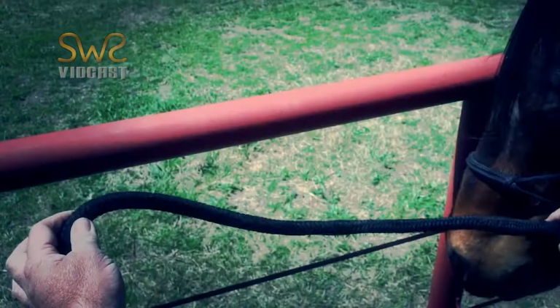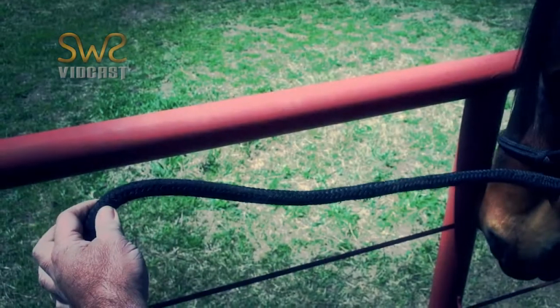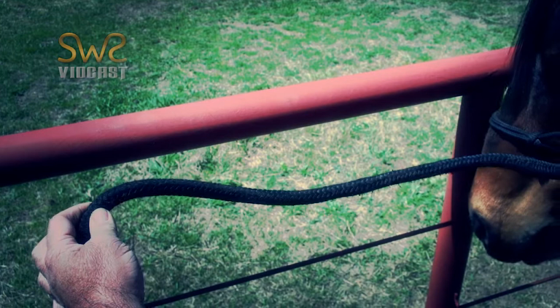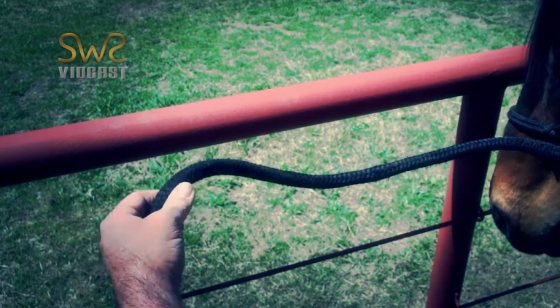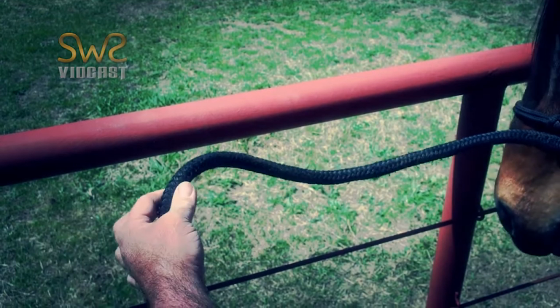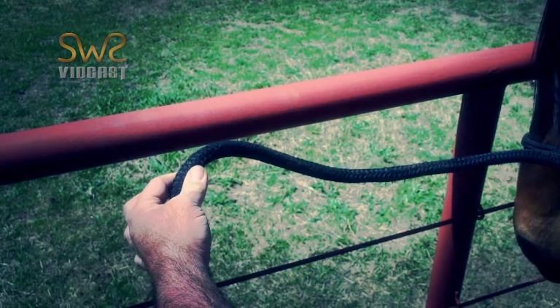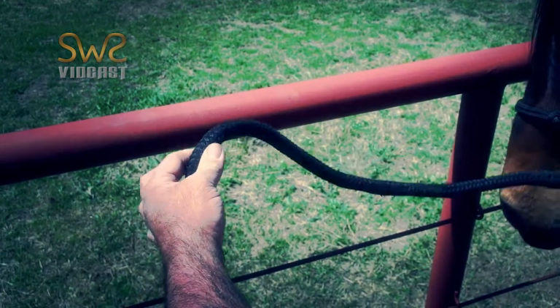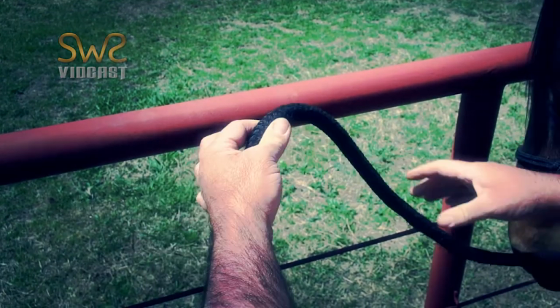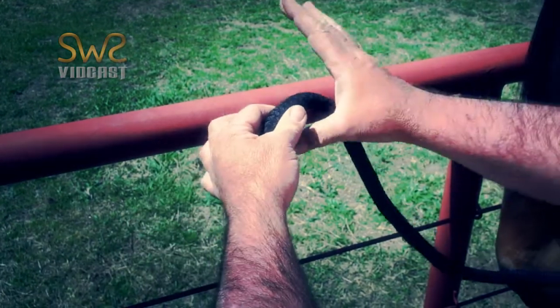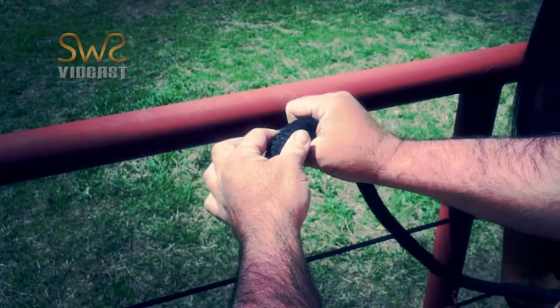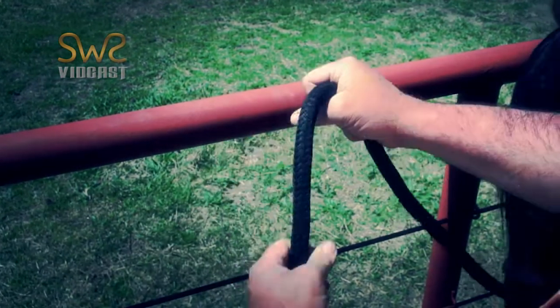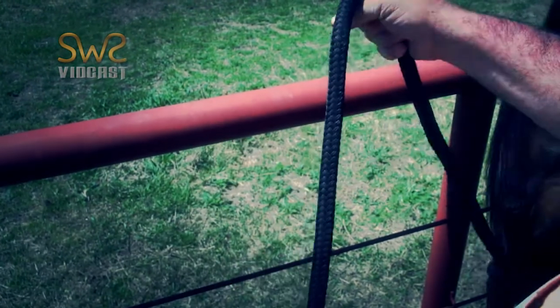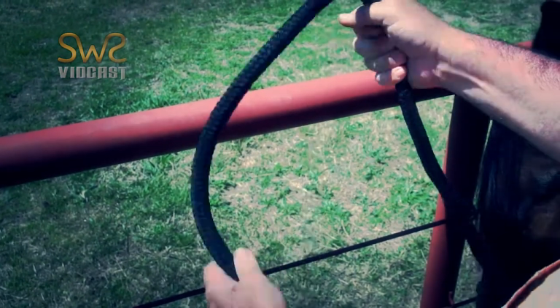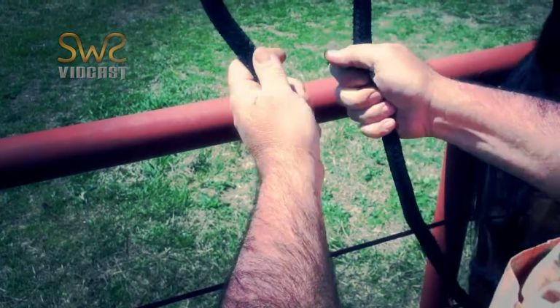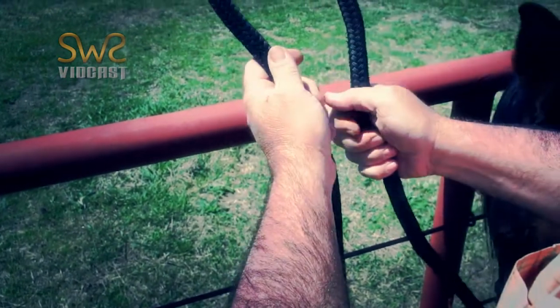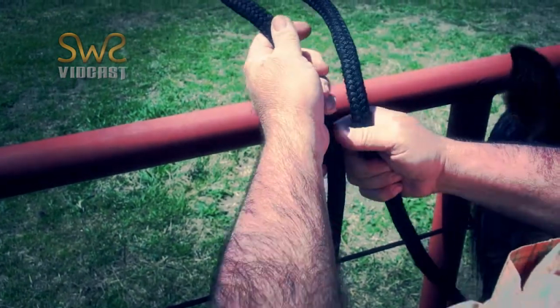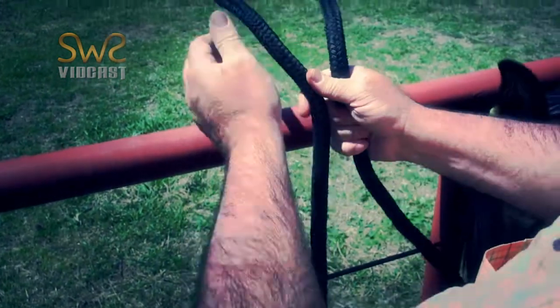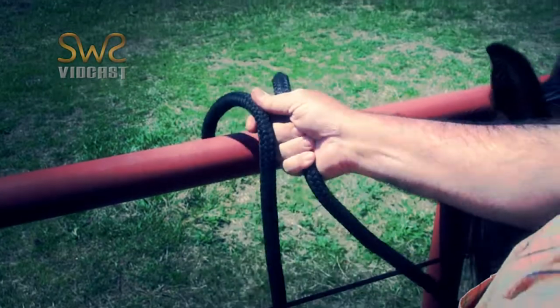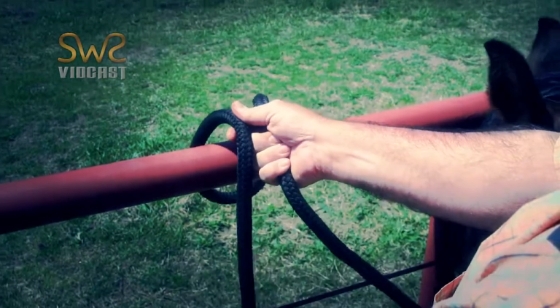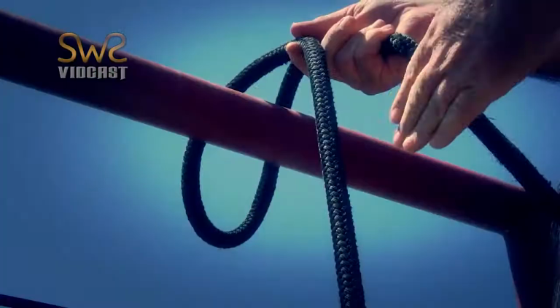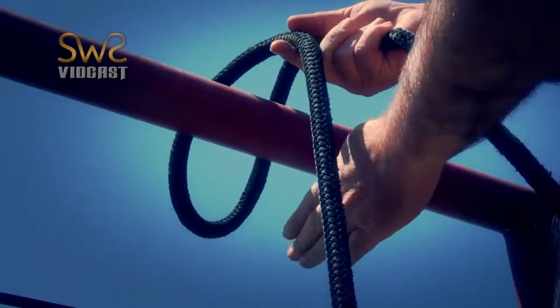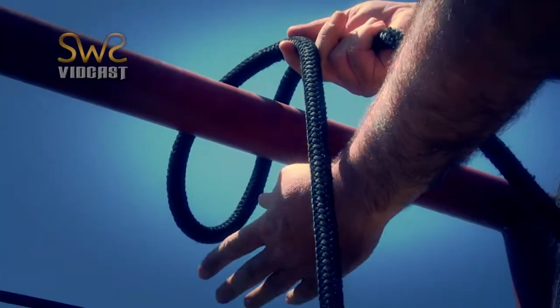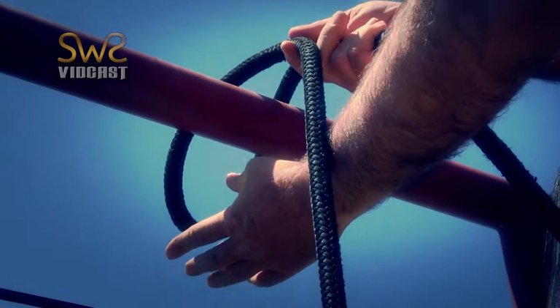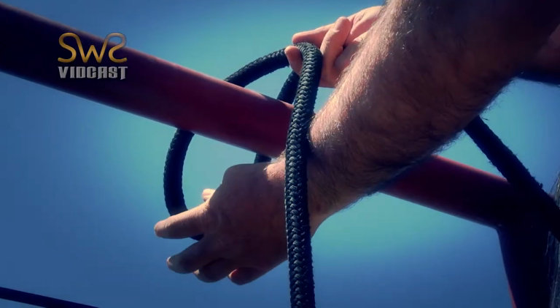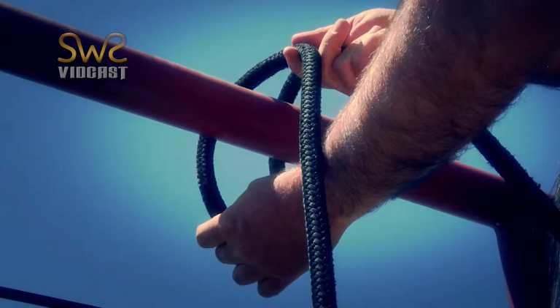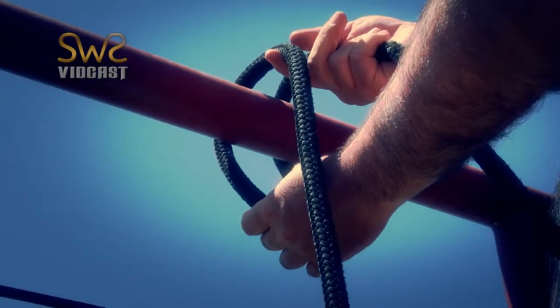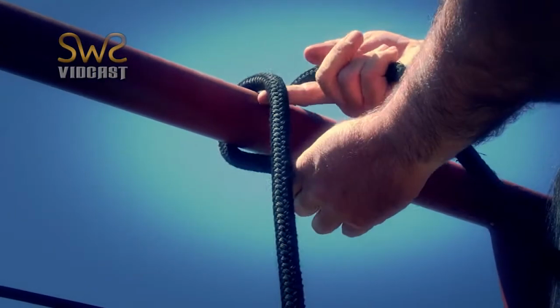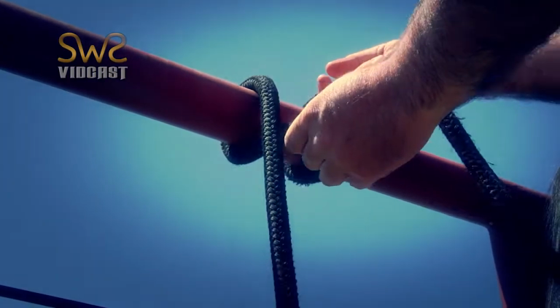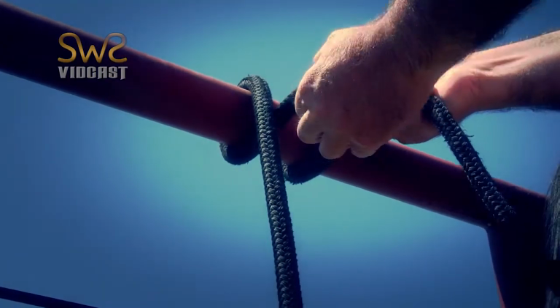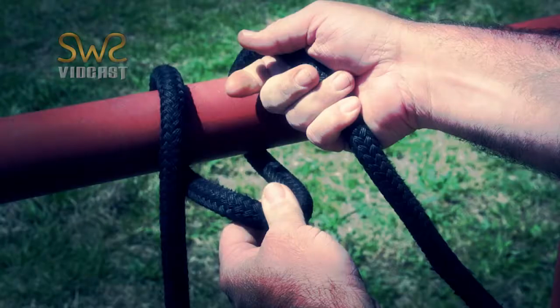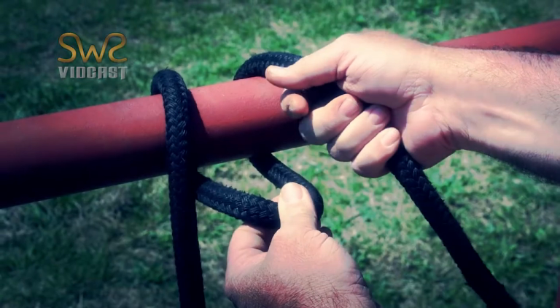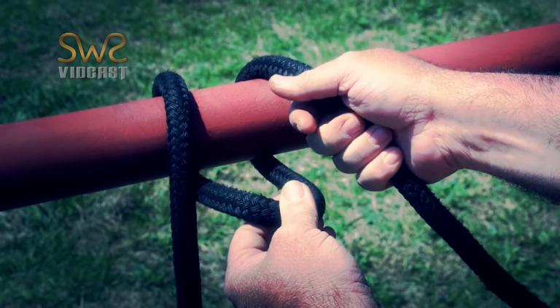Measure the length that we want the horse to be from the fence. Put my hand here, make a loop, lay the loop over the pipe, reach in between the tail and the head of the rope and pull the loop in.